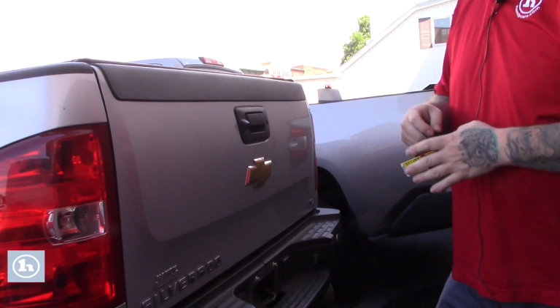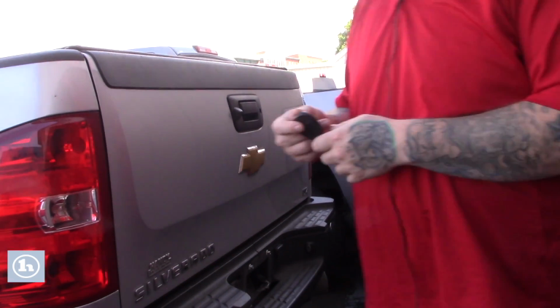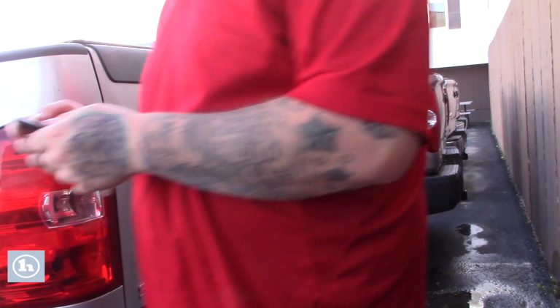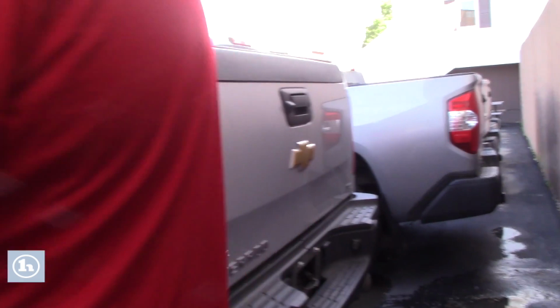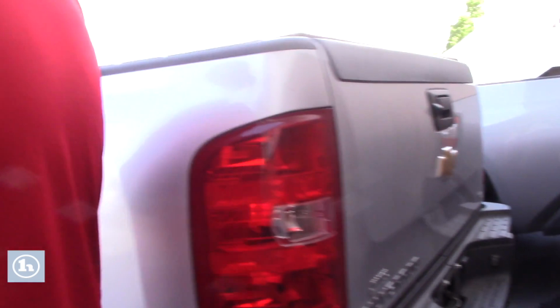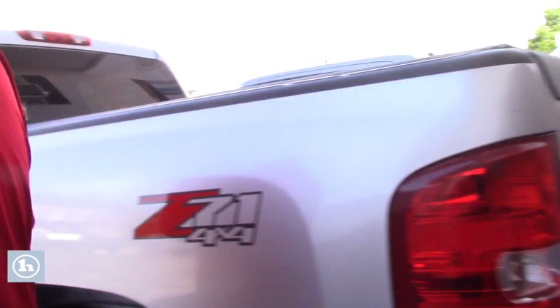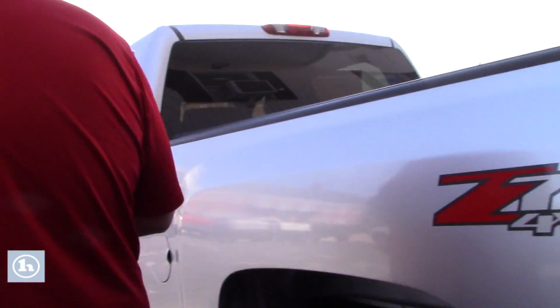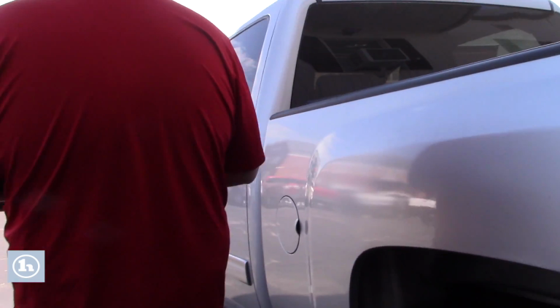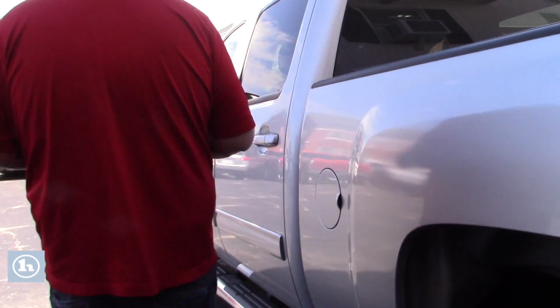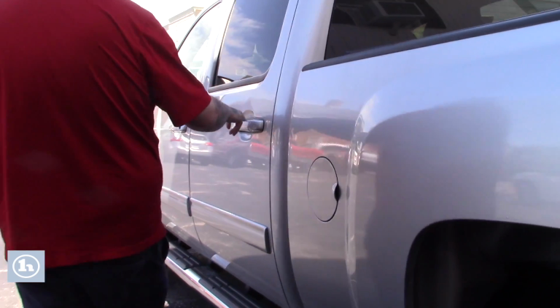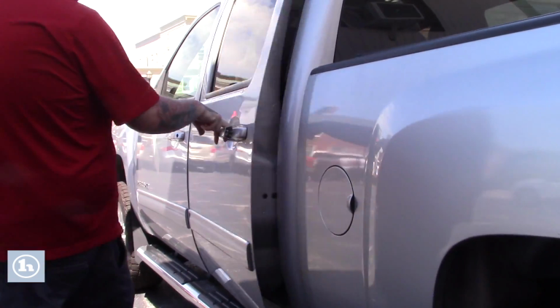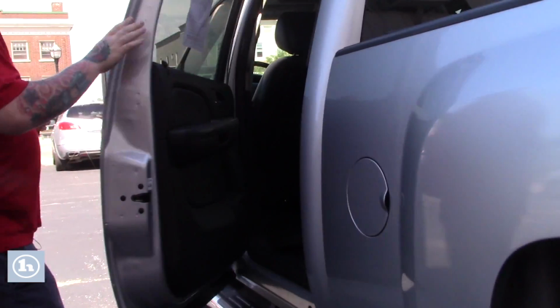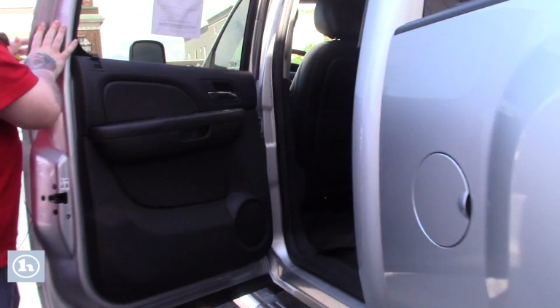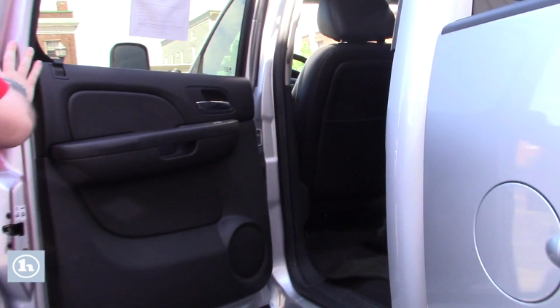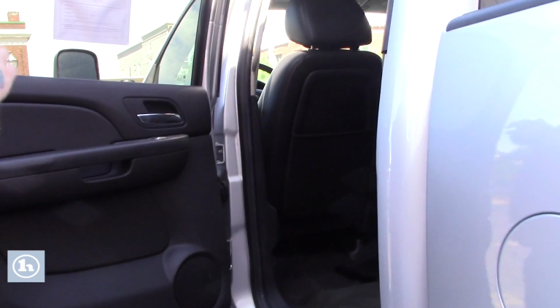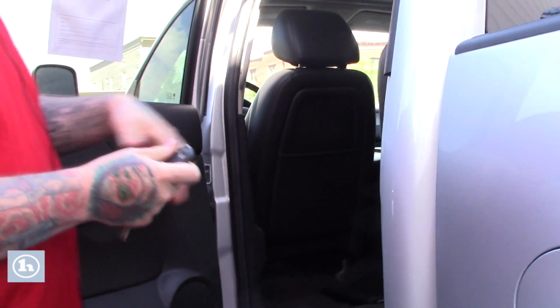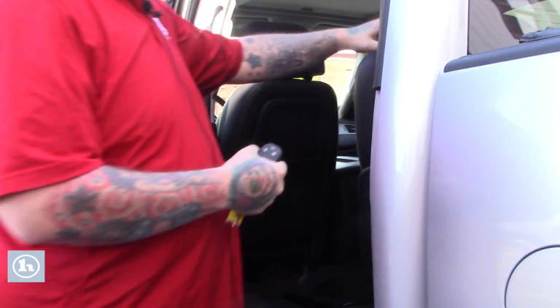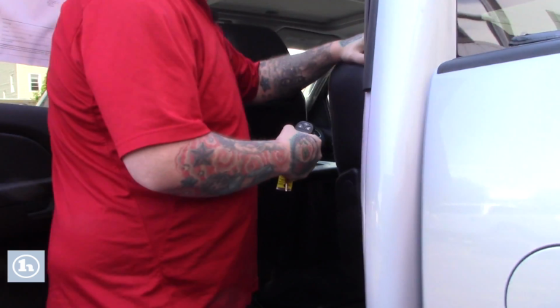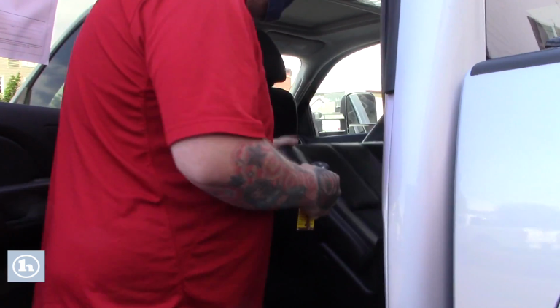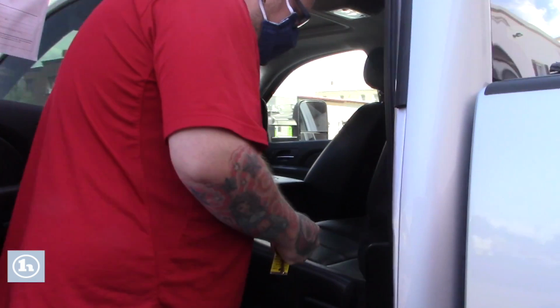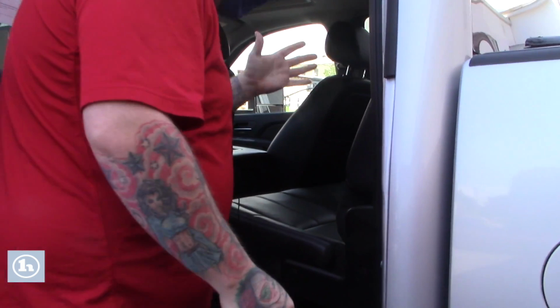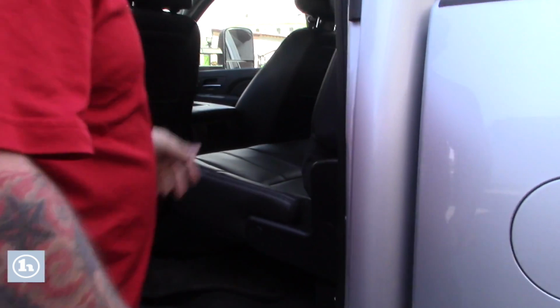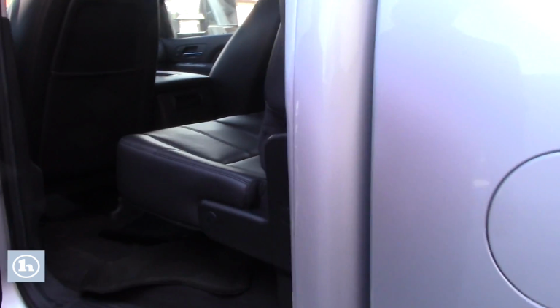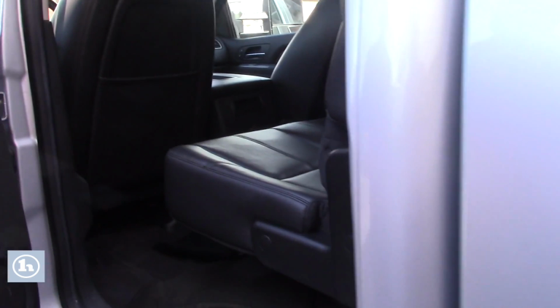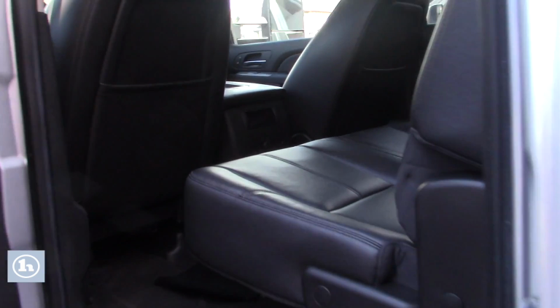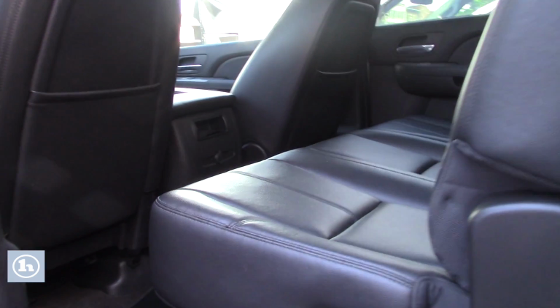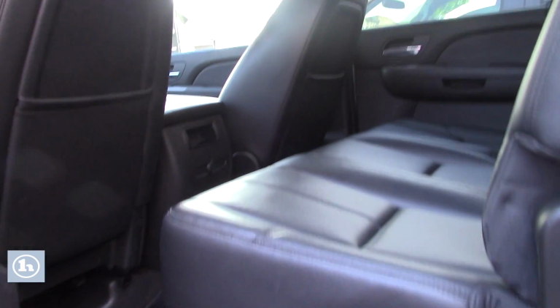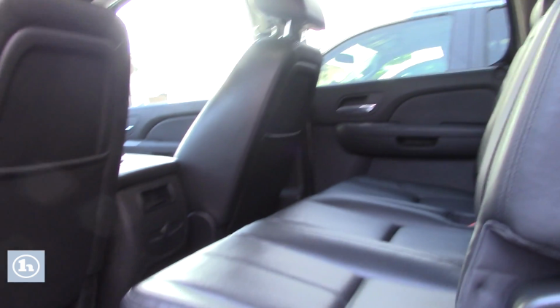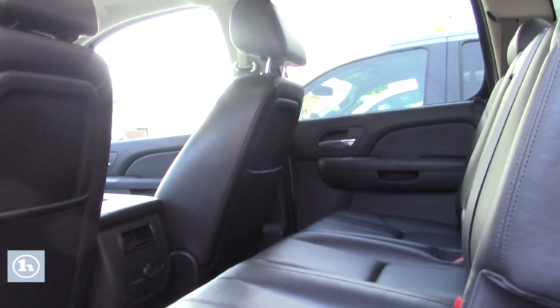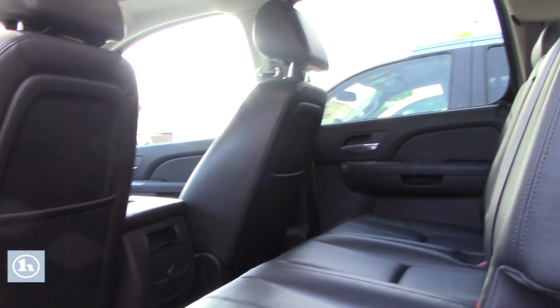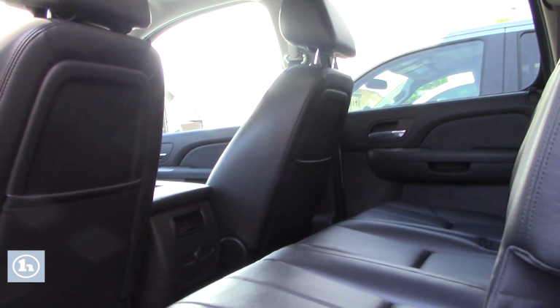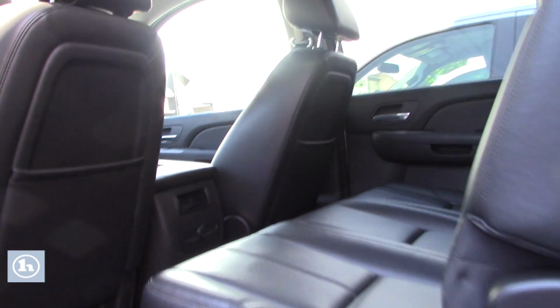Follow me around up front and we'll show you inside the cabin space. With the LTZ package you do get the nice leather interior. As you can see, these seats do fold up or down as needed — nice black leather interior not showing much of any wear and tear at all.